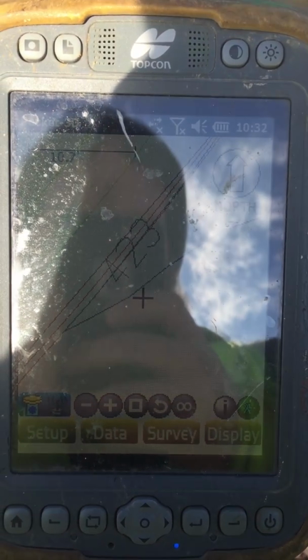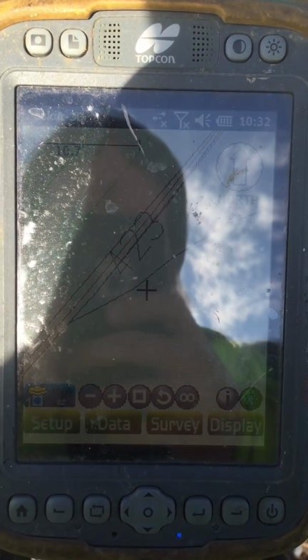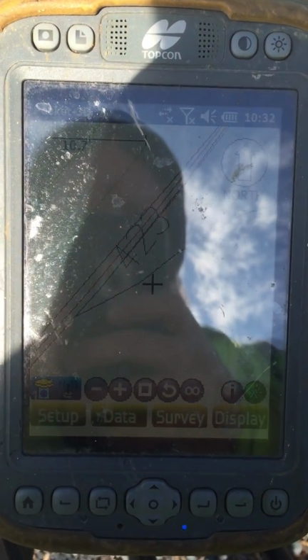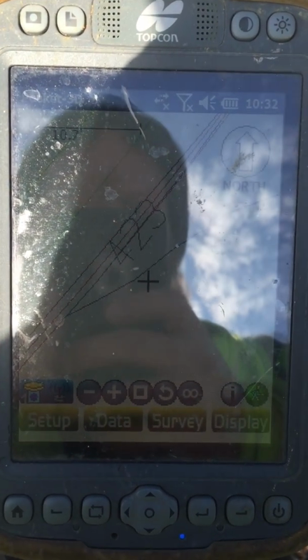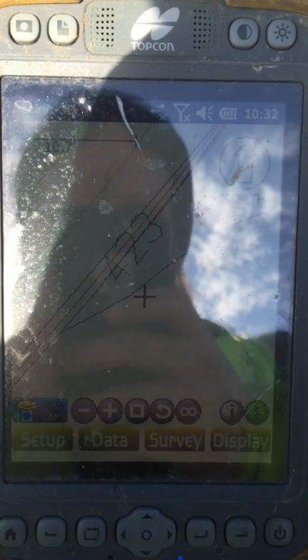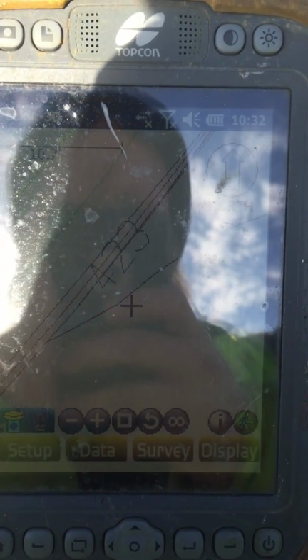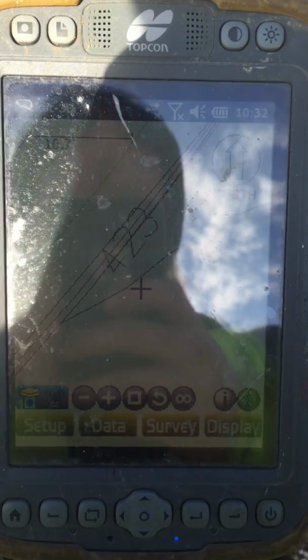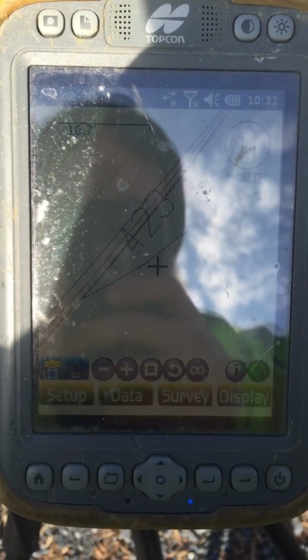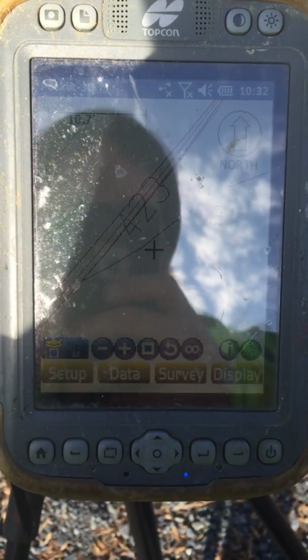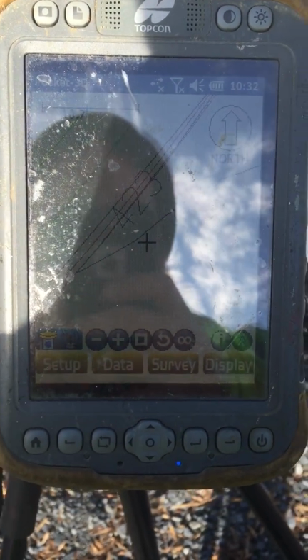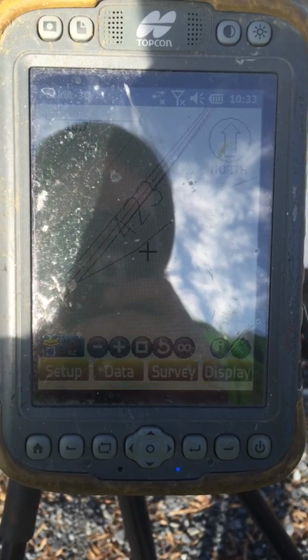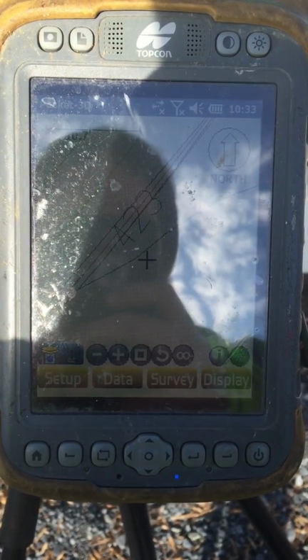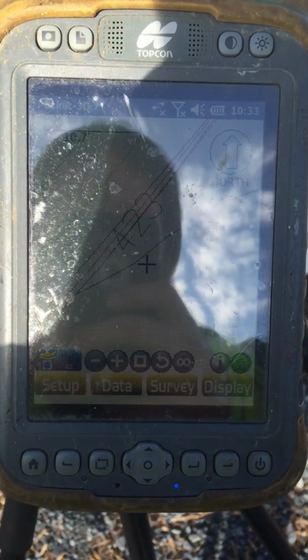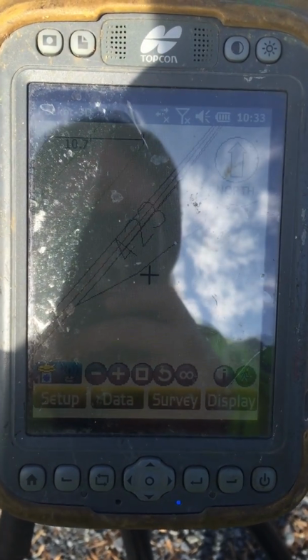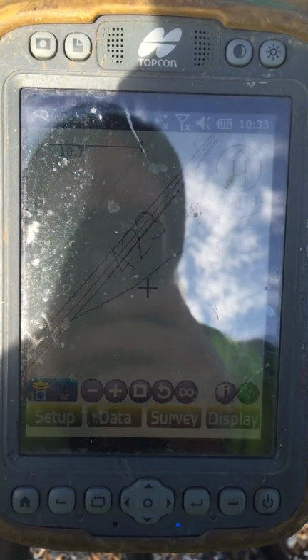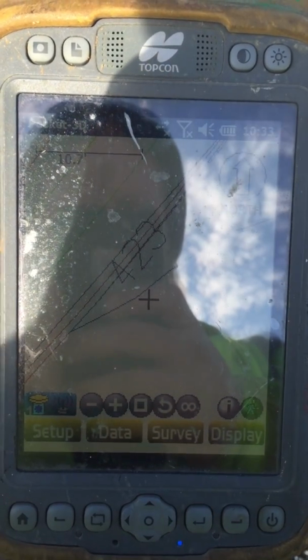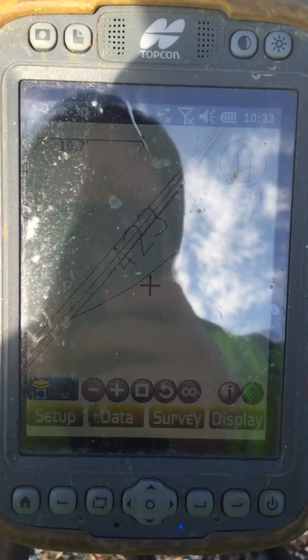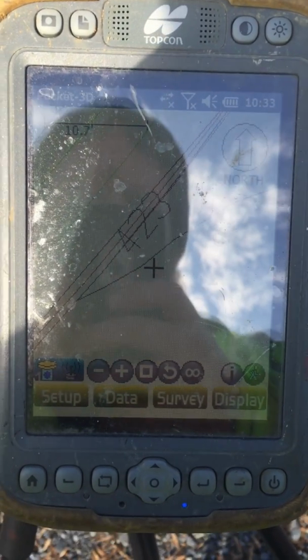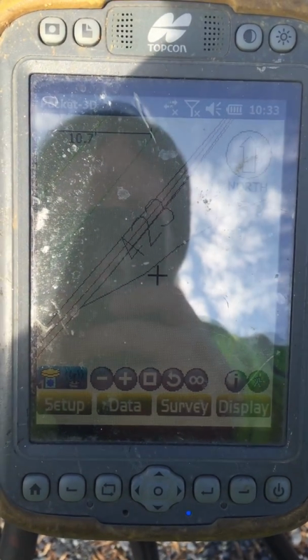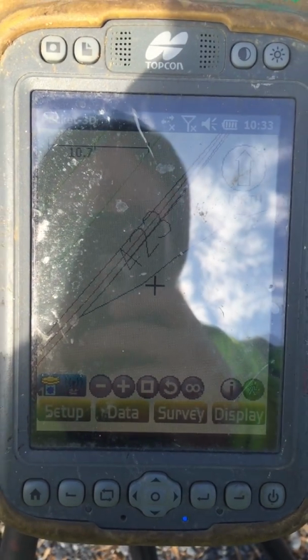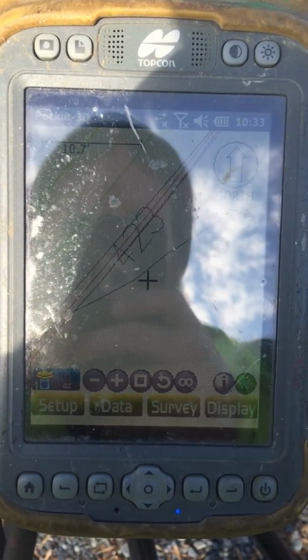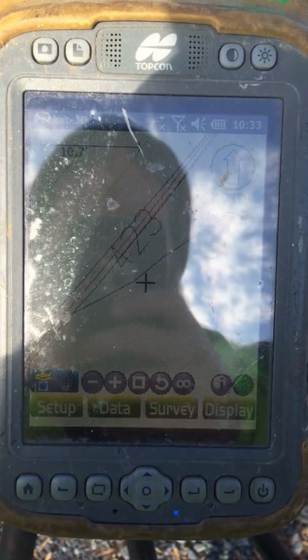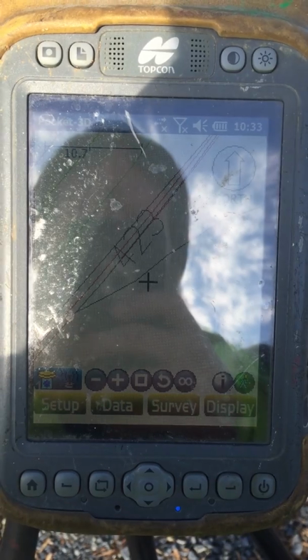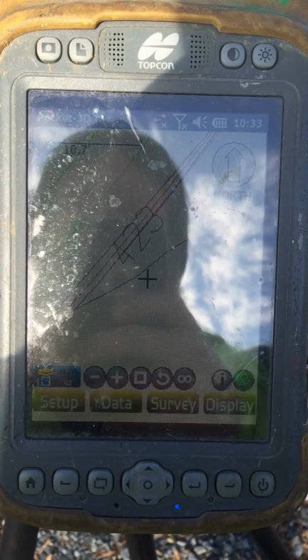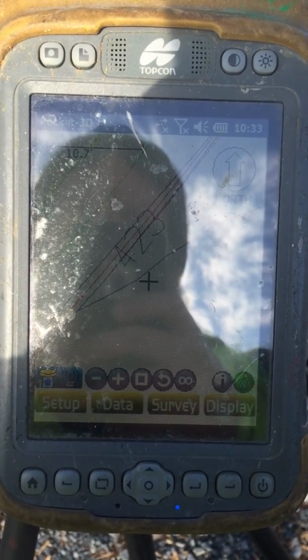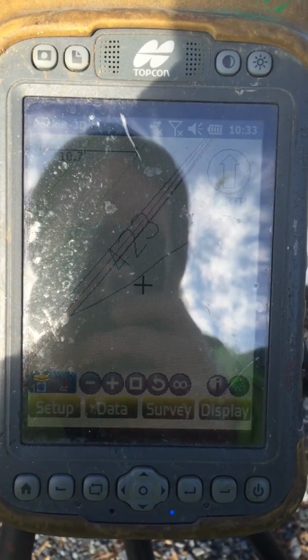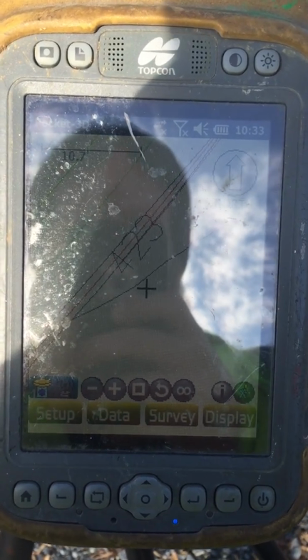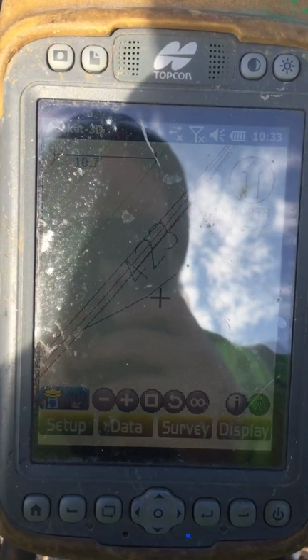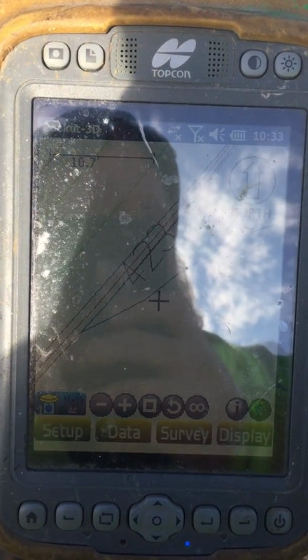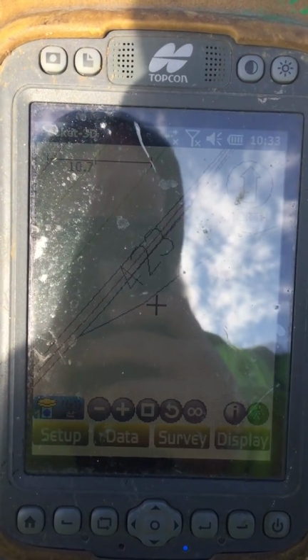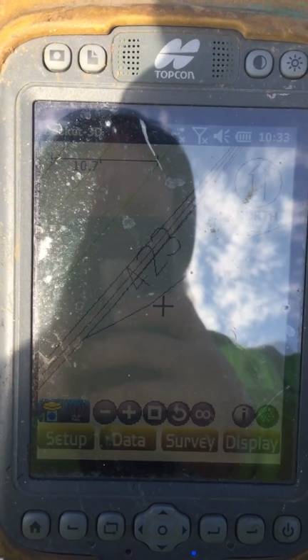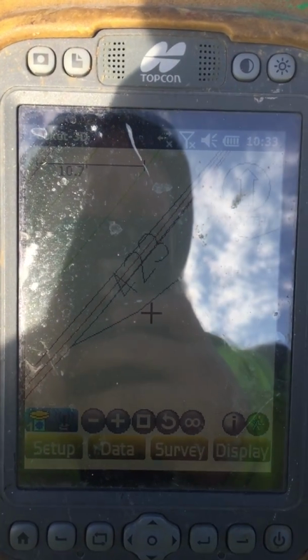This video is going to be on checking grades with millimeter GPS. Now your millimeter GPS is set up, functional, and everything's calibrated.